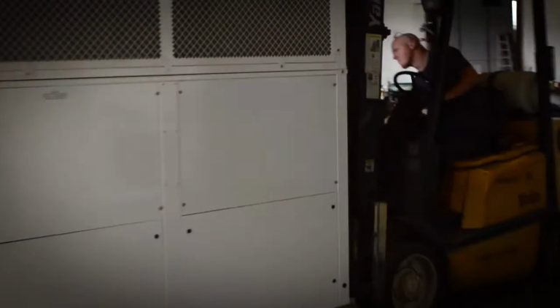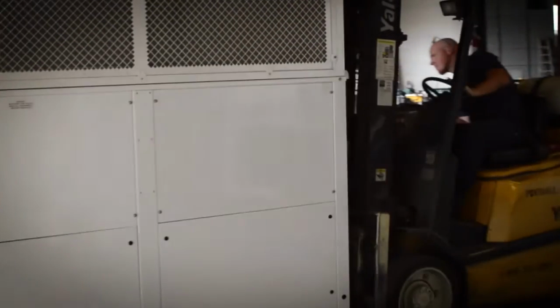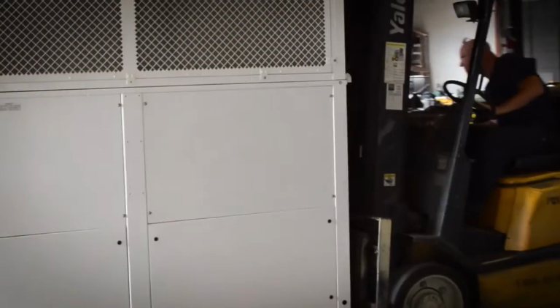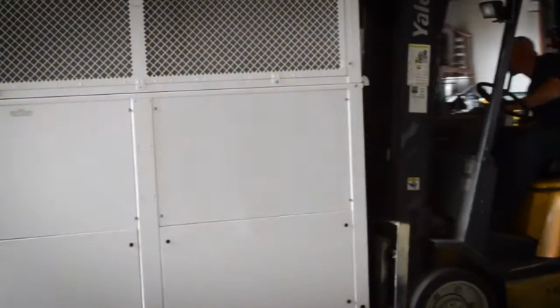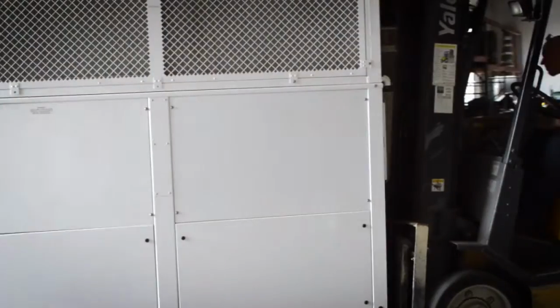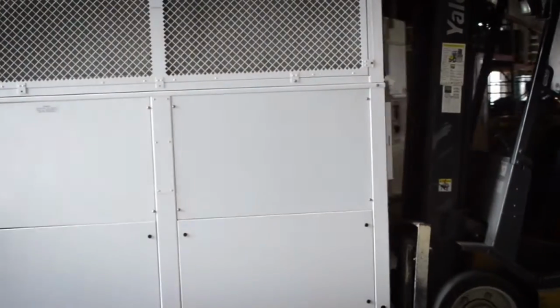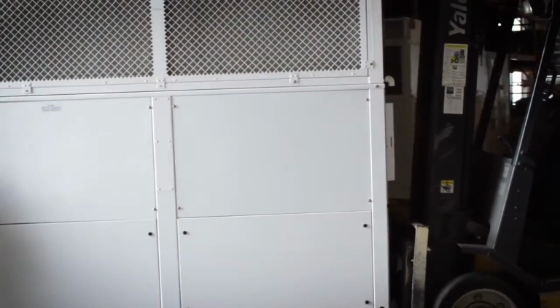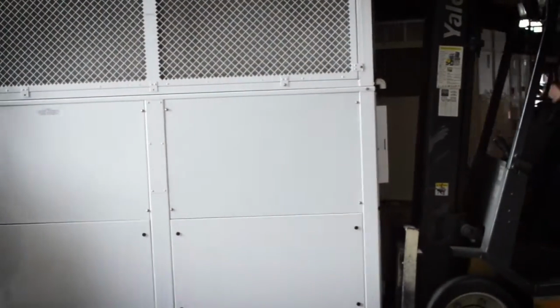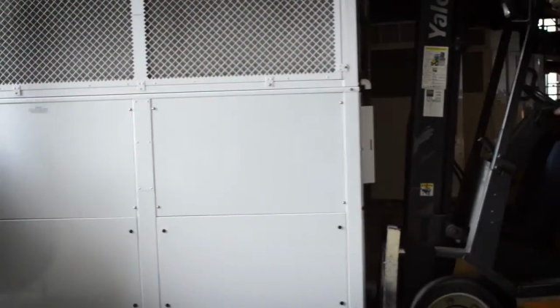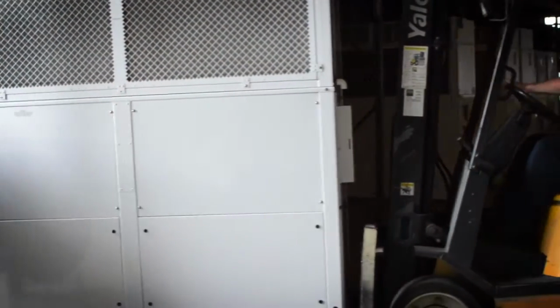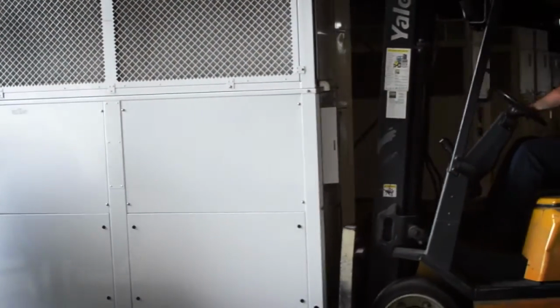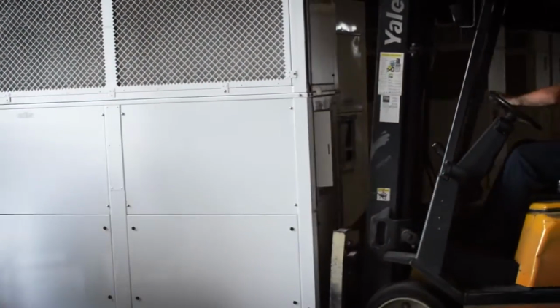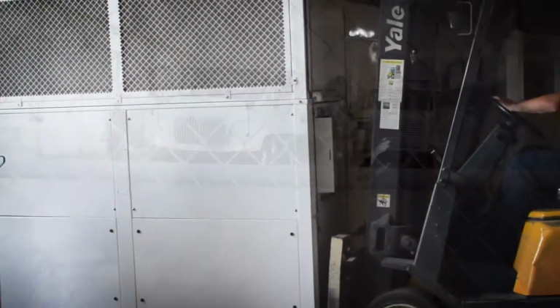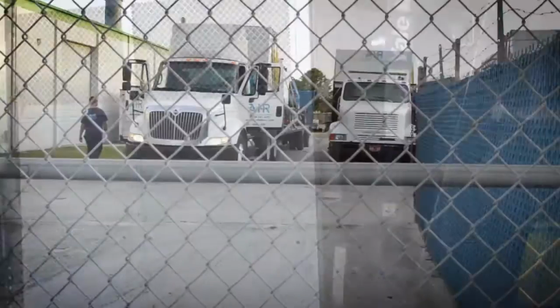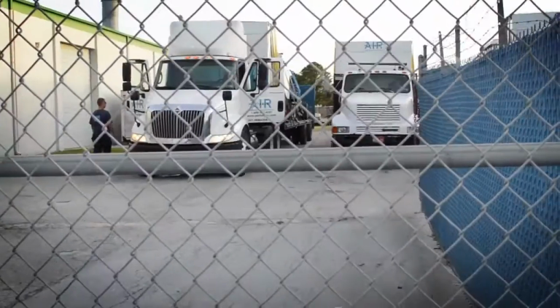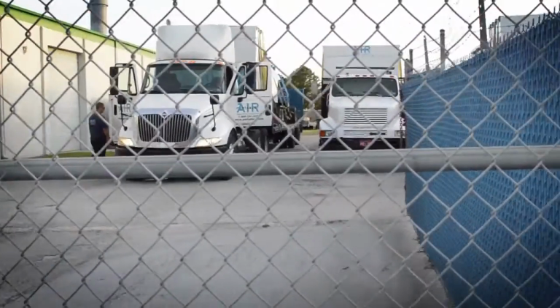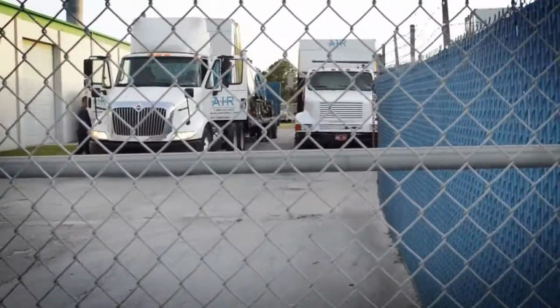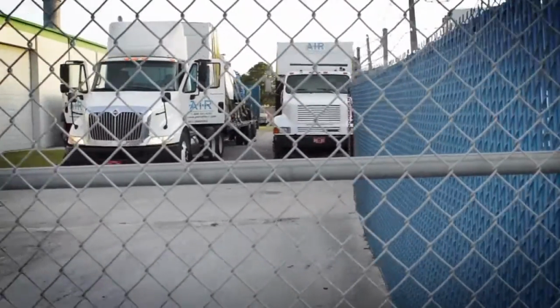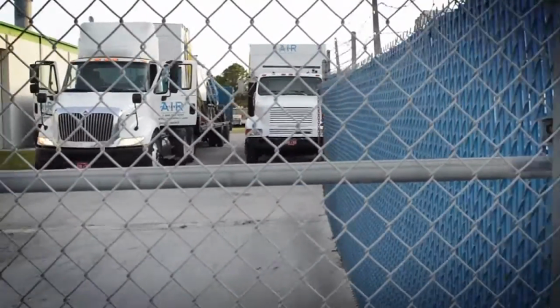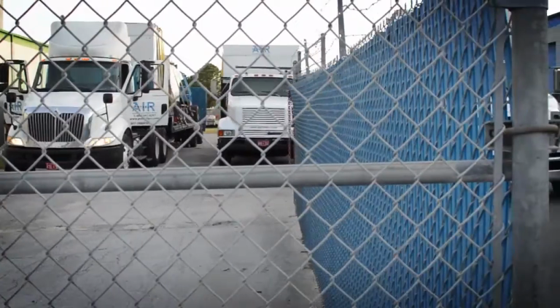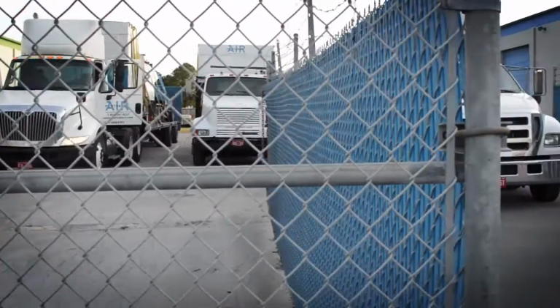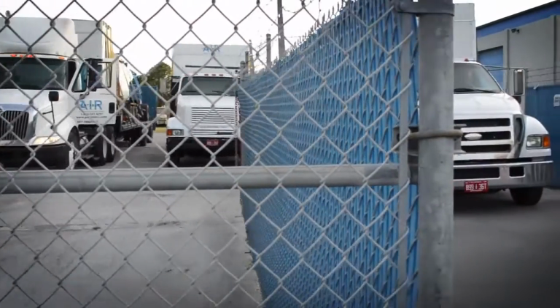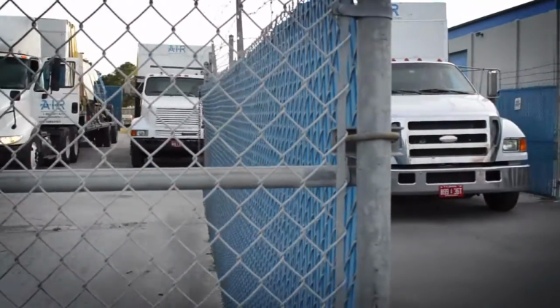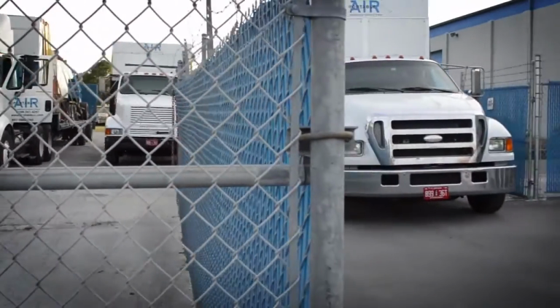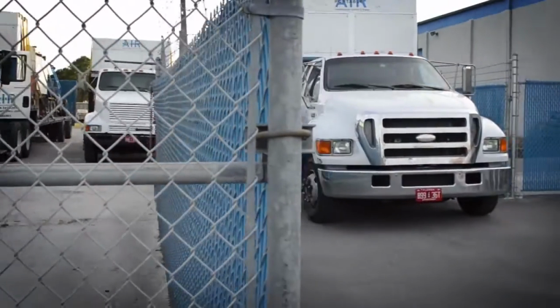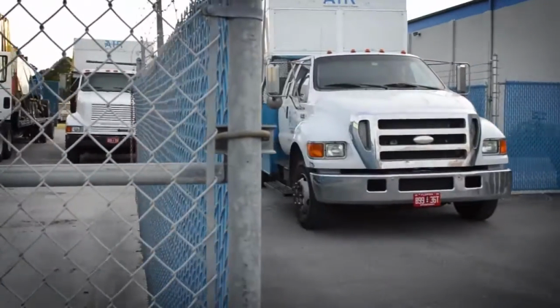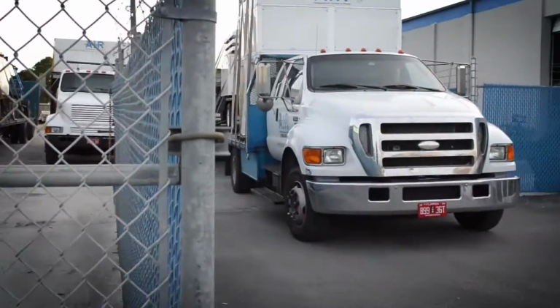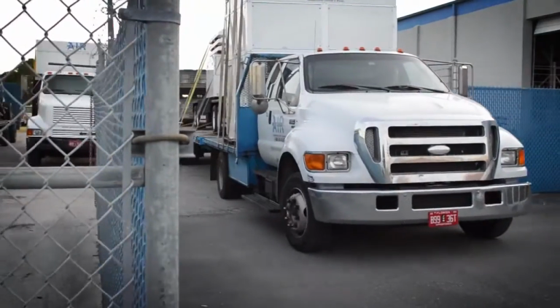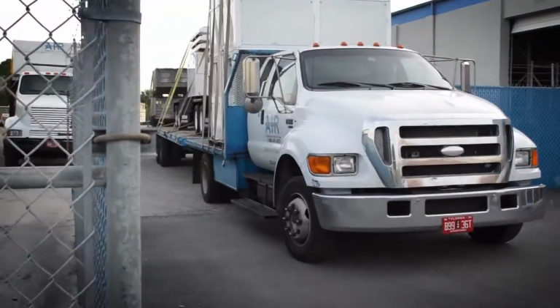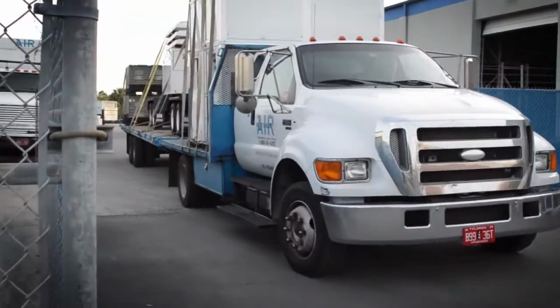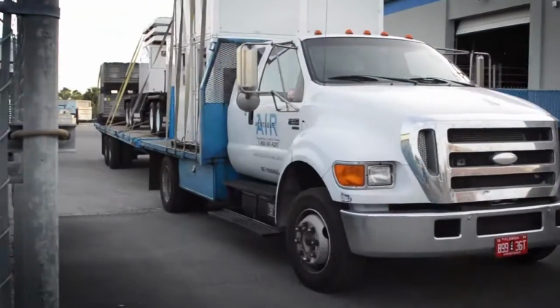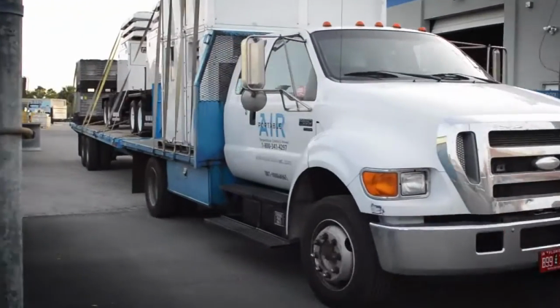Vertical HVAC's design allows for installation in compact spaces, and more units can be delivered on a single truck, ultimately creating a more economic approach for our clients.